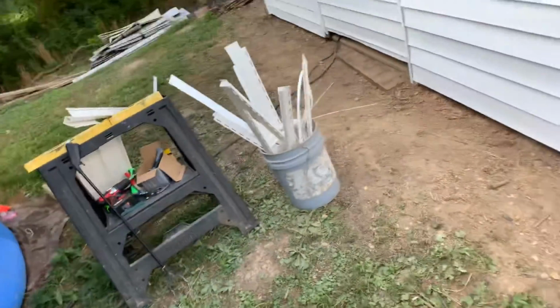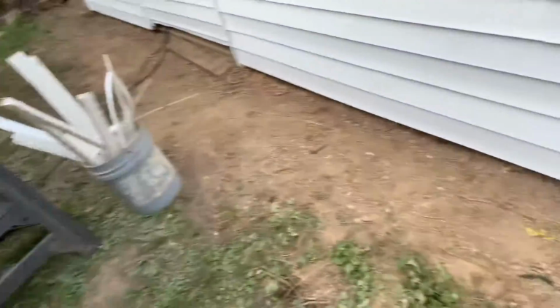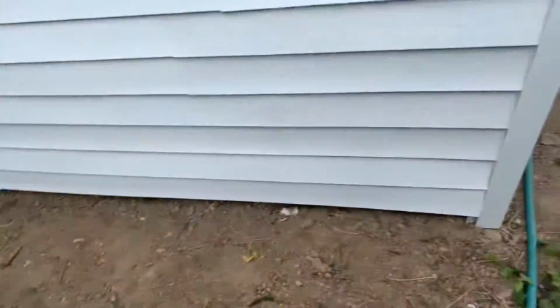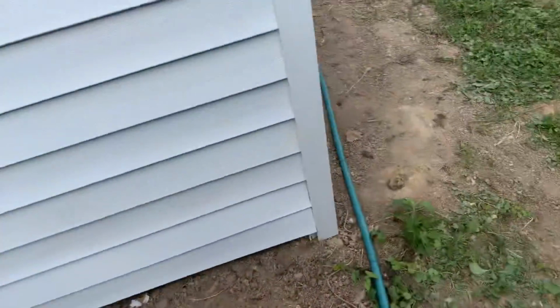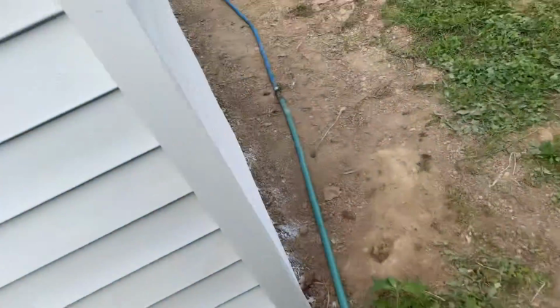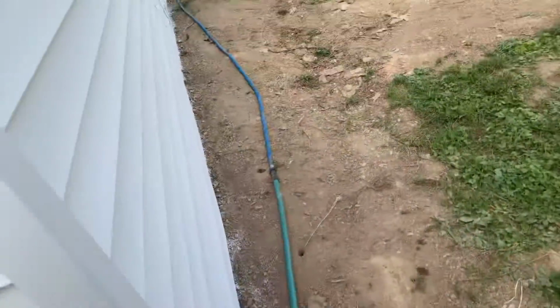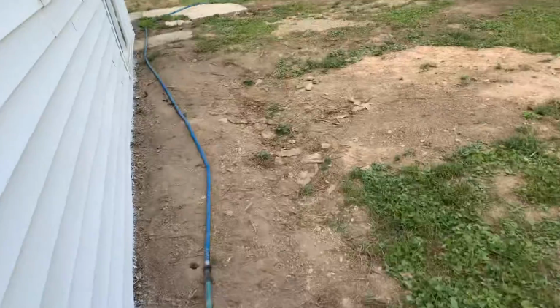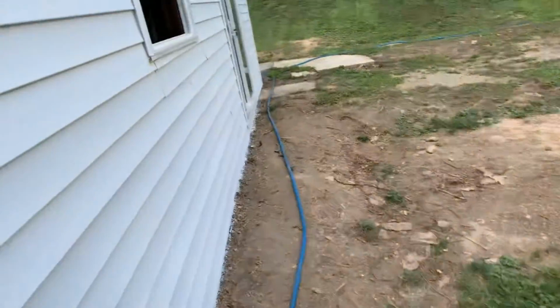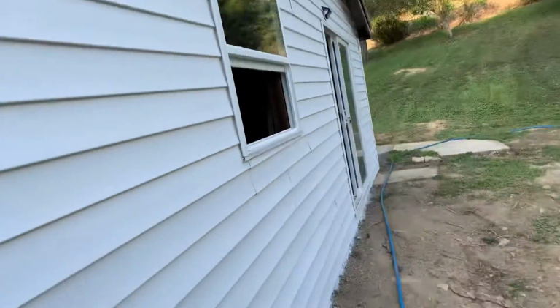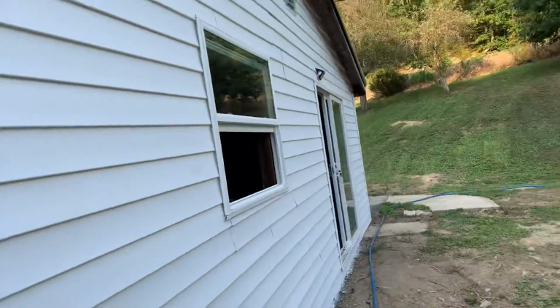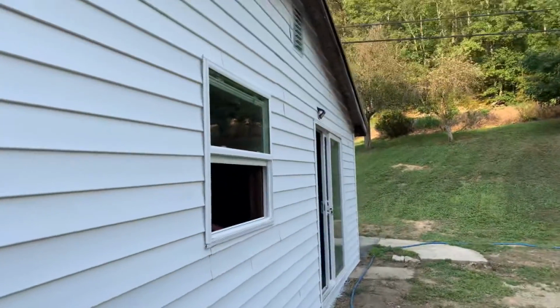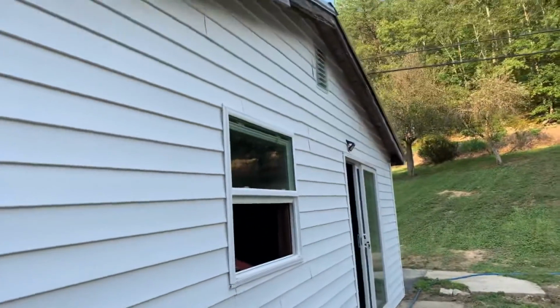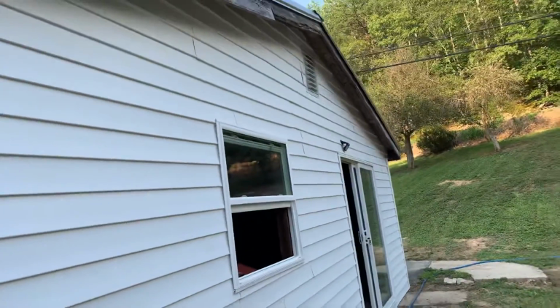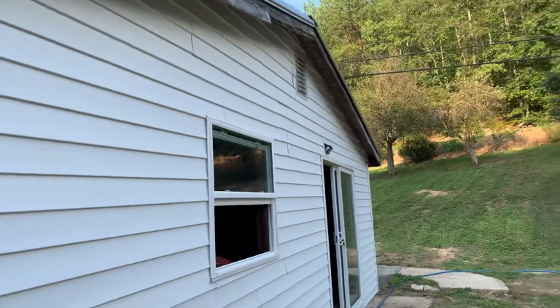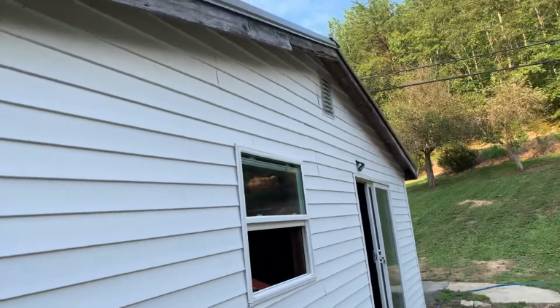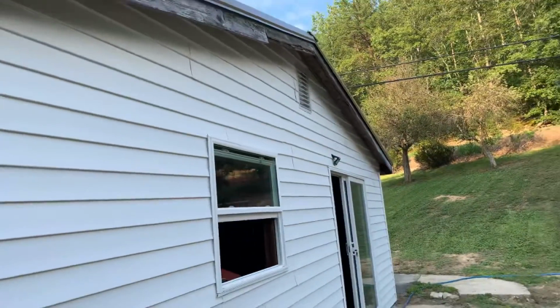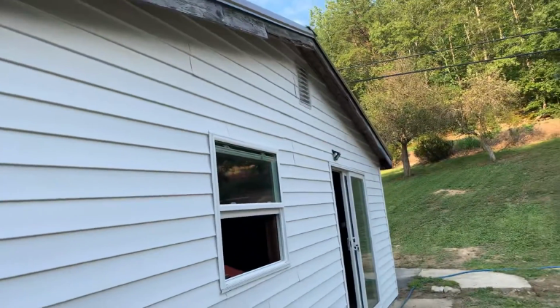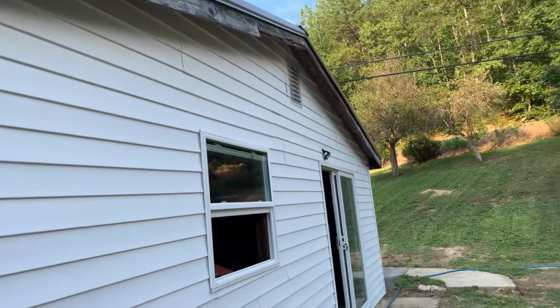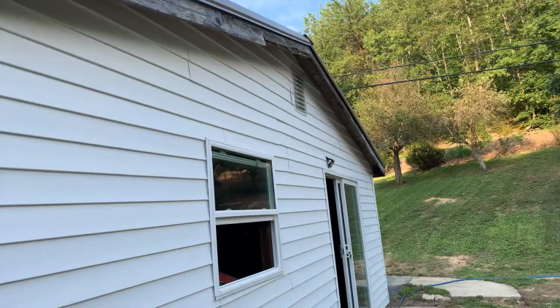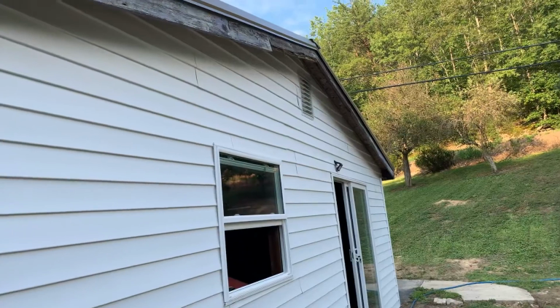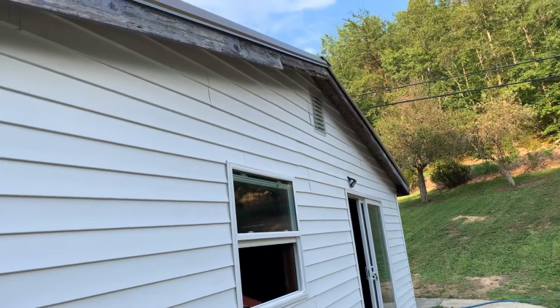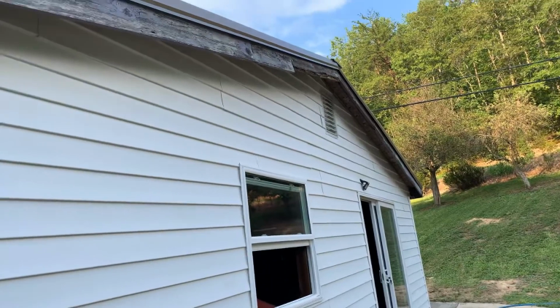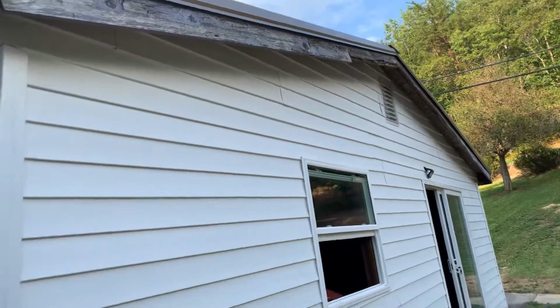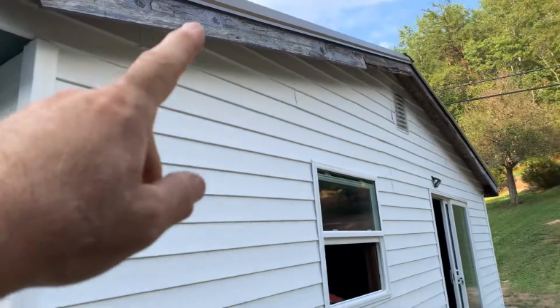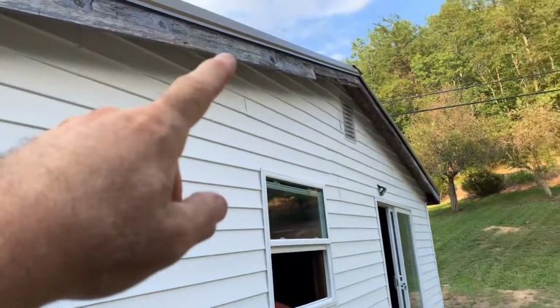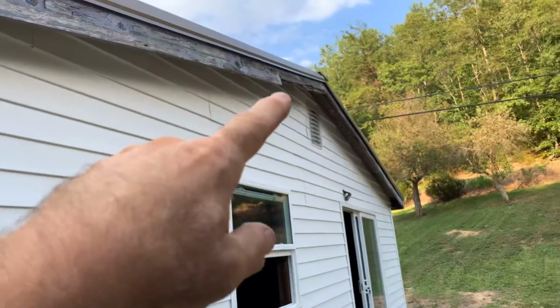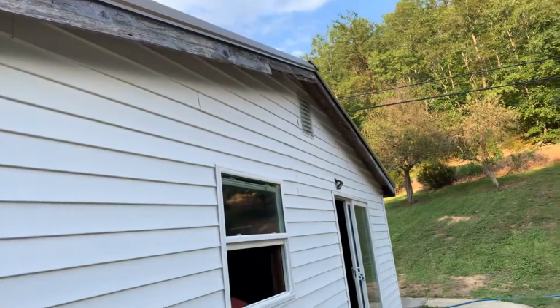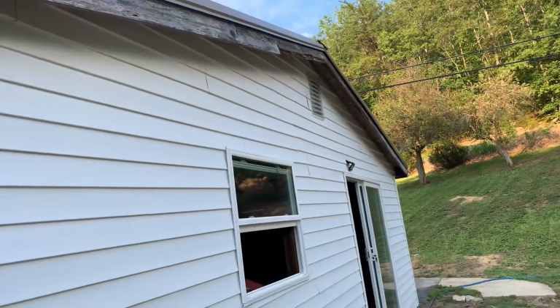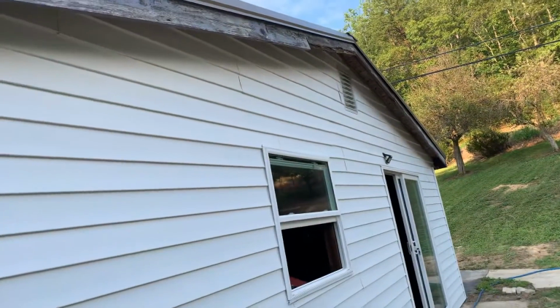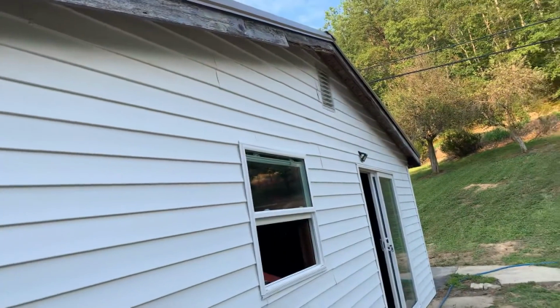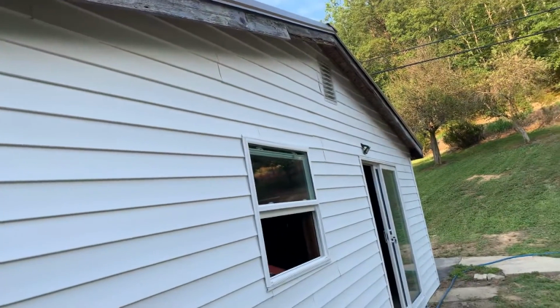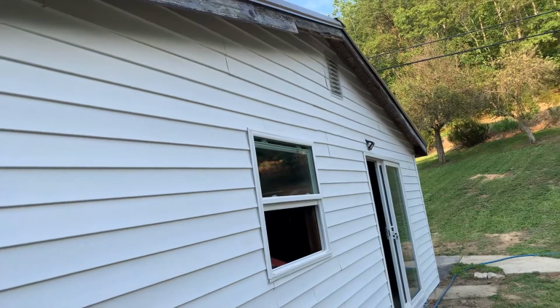This is the front. I don't know if I got a video of the front being completed, but the front's all the way up except for the fascia here. Not doing soffits, but I'll do the fascia.